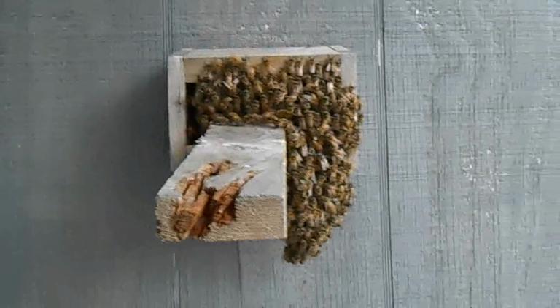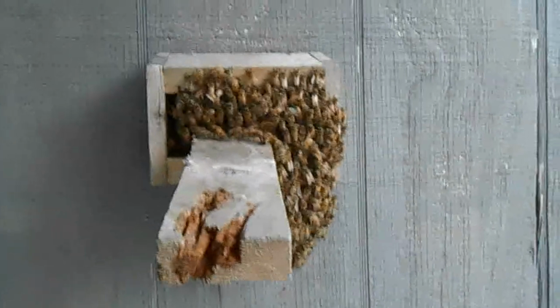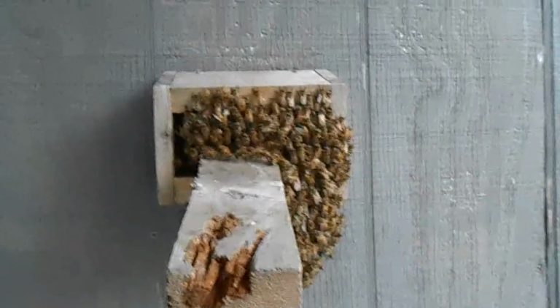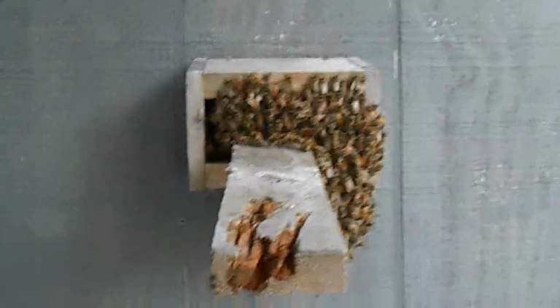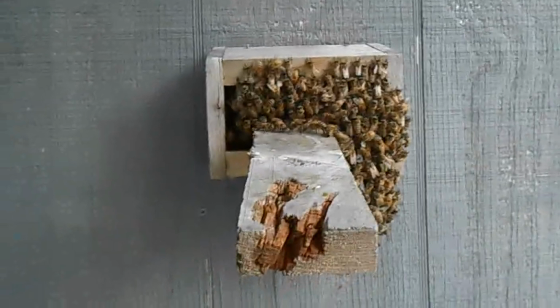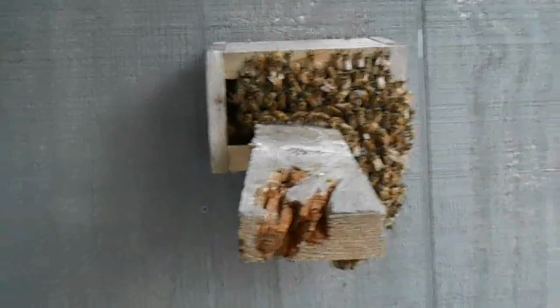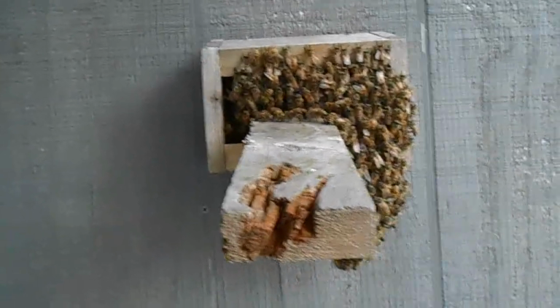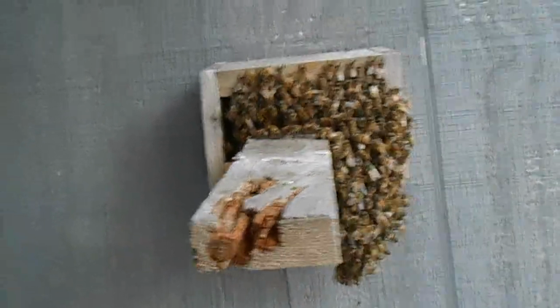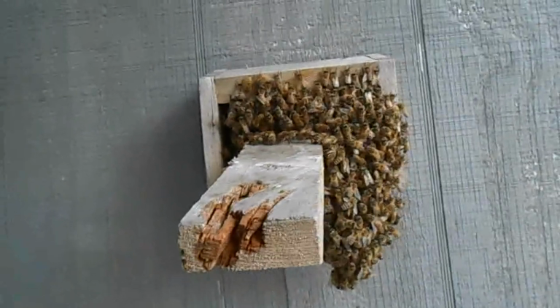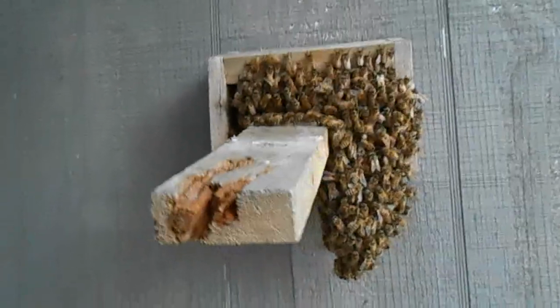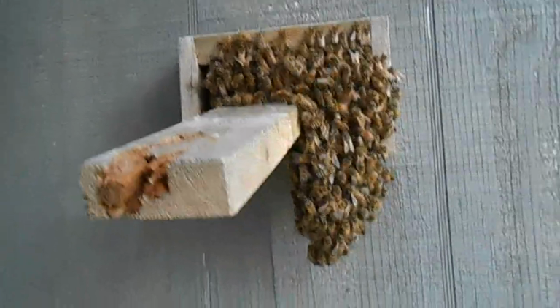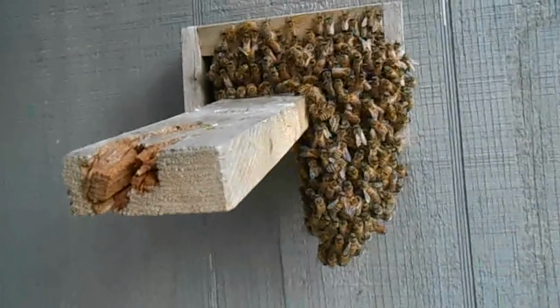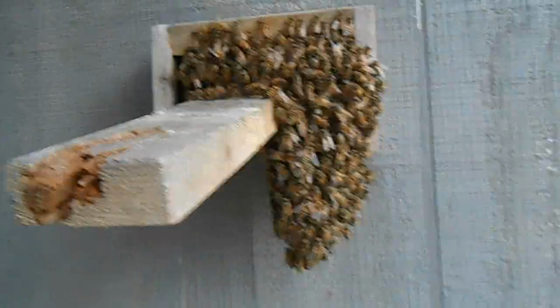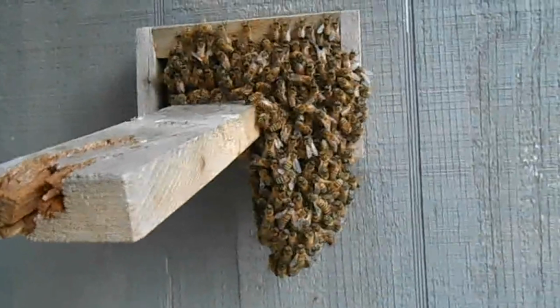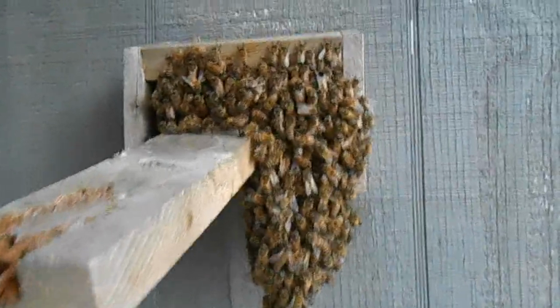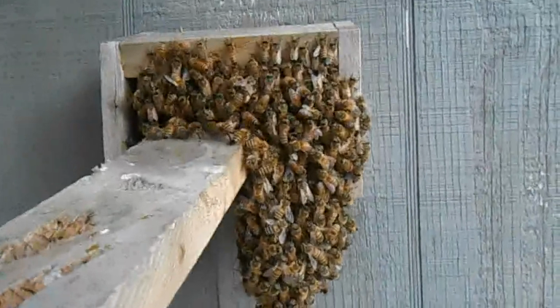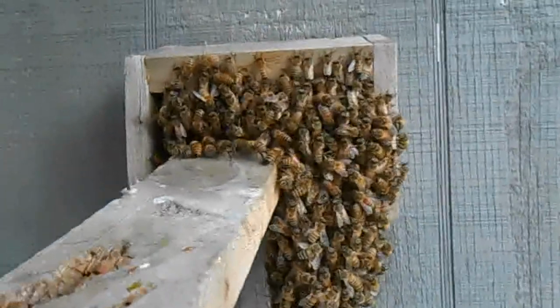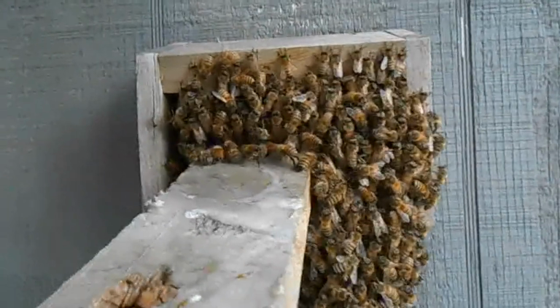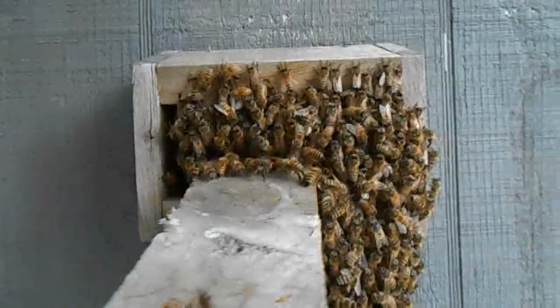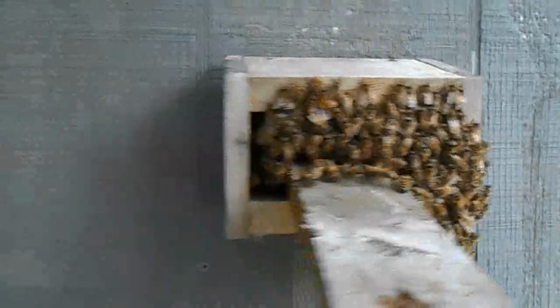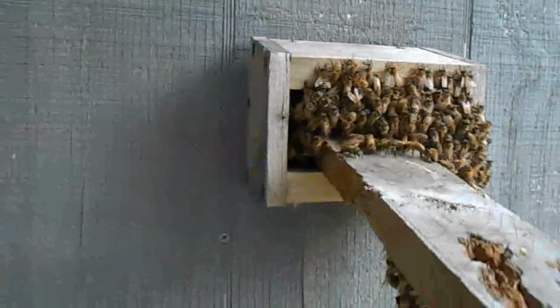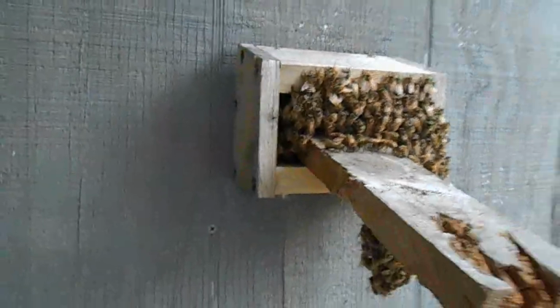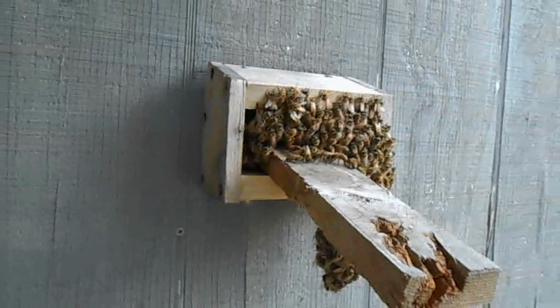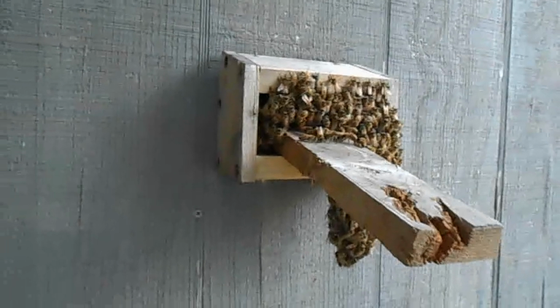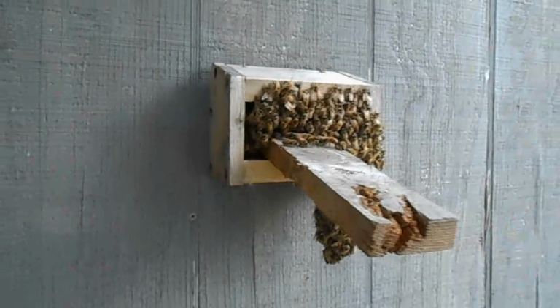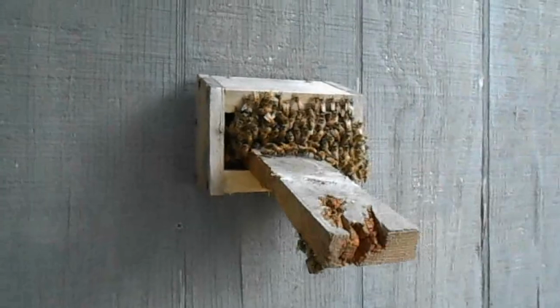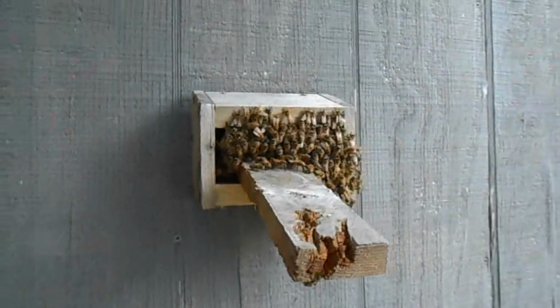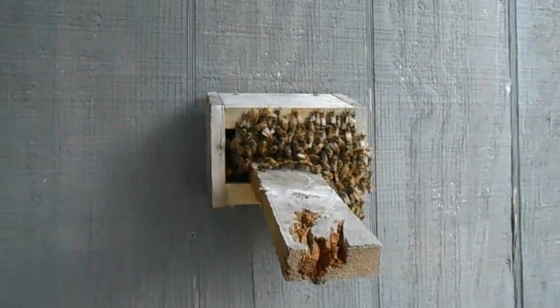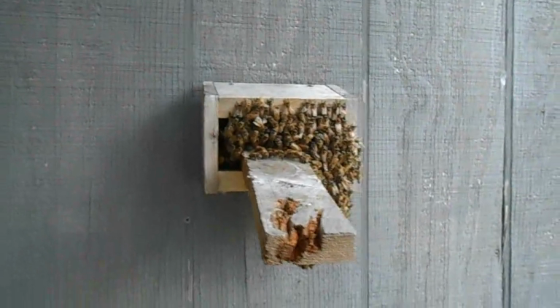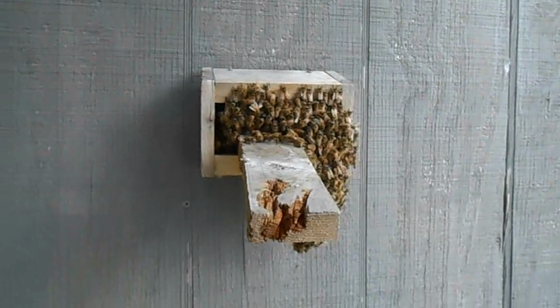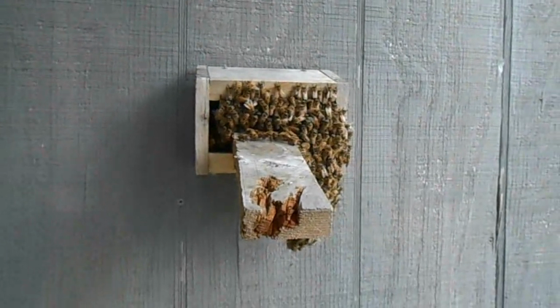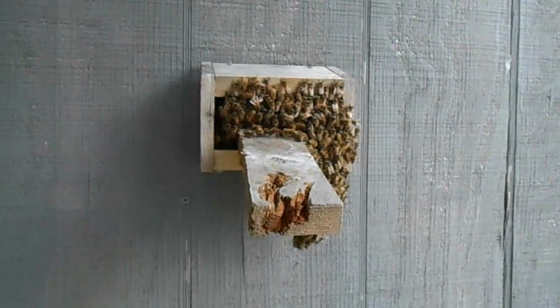Wanted to share this massive cluster here on the entrance of the observation hive this morning. It's very interesting.